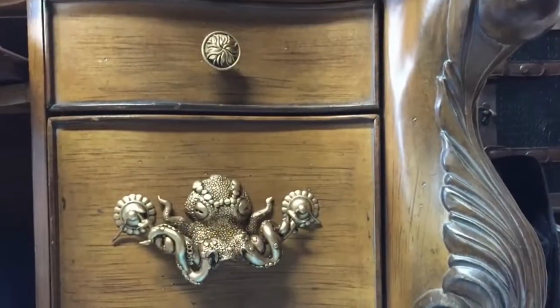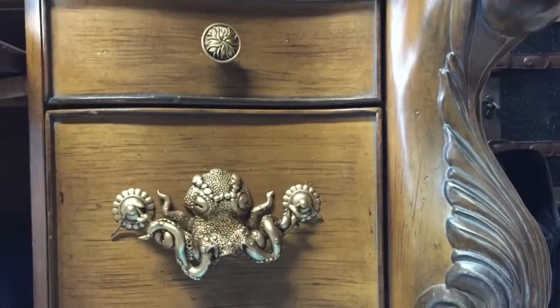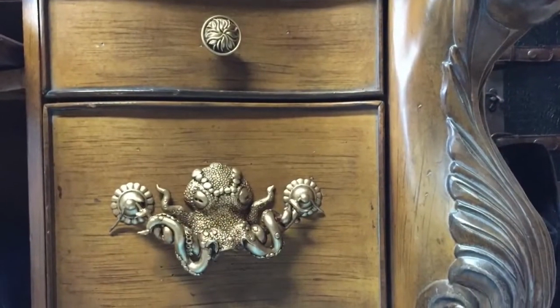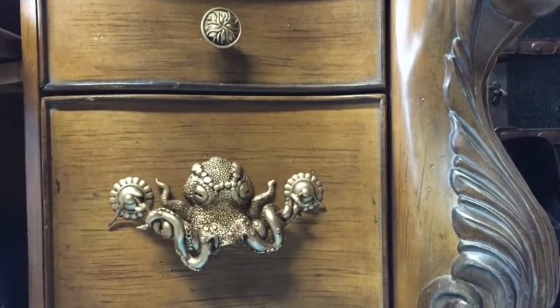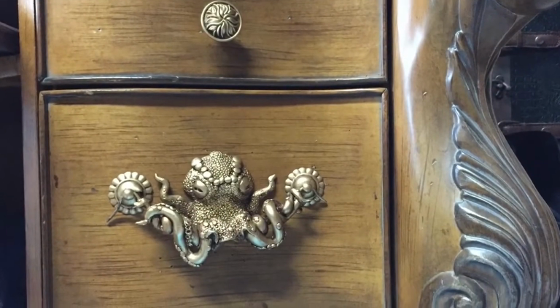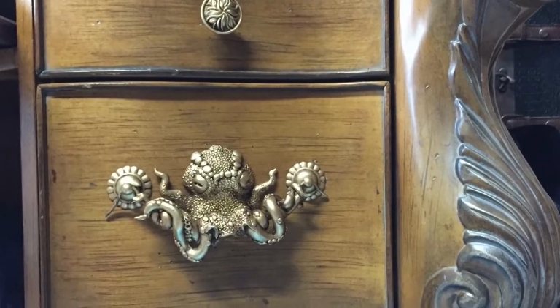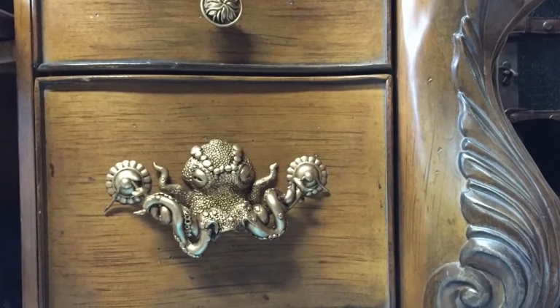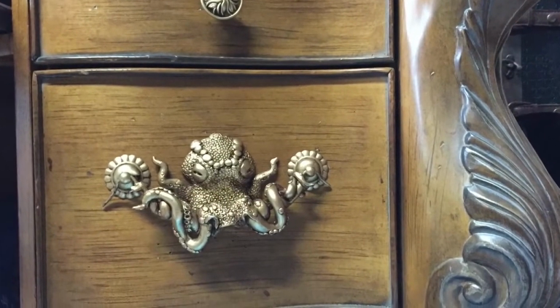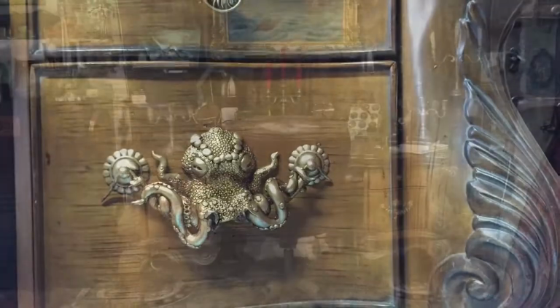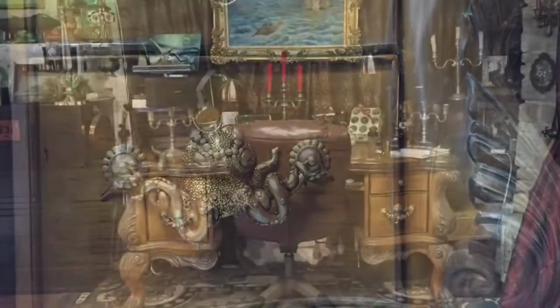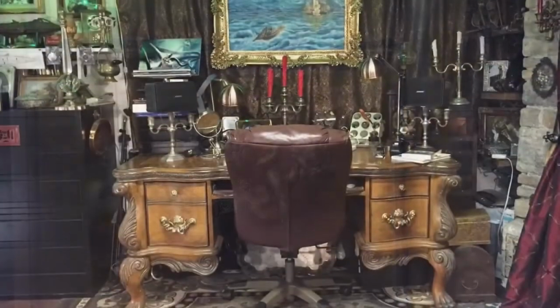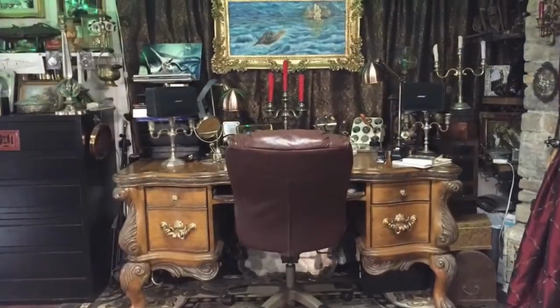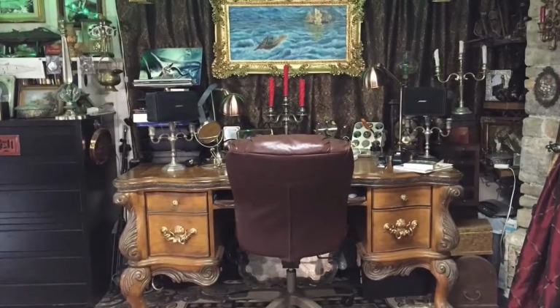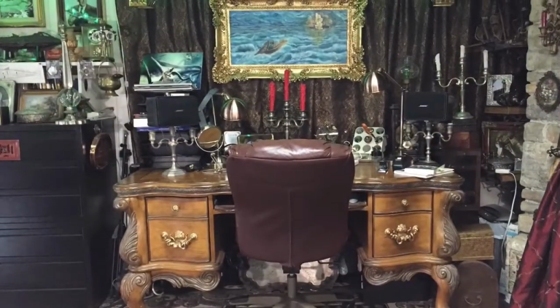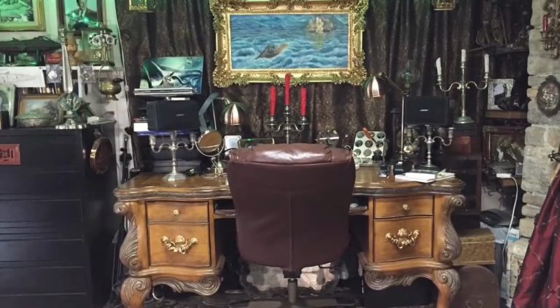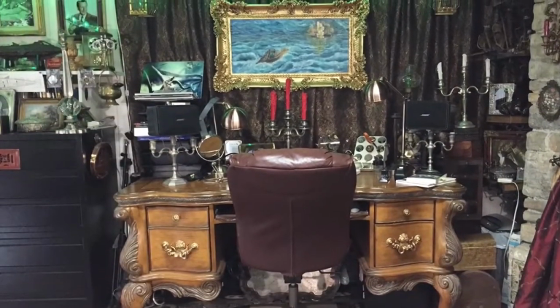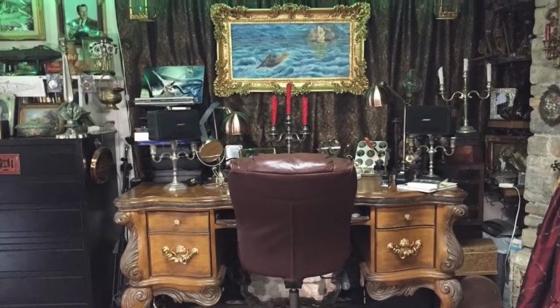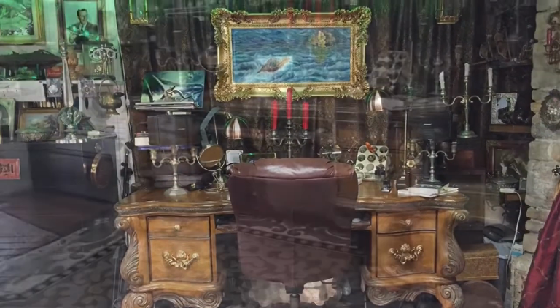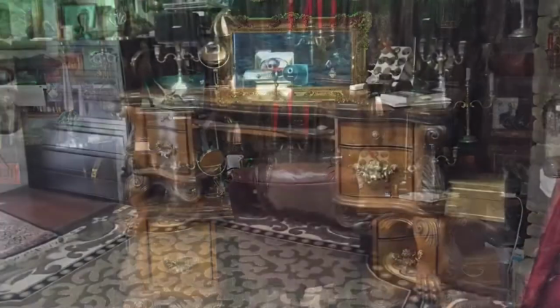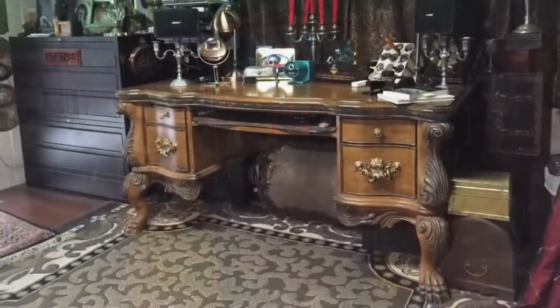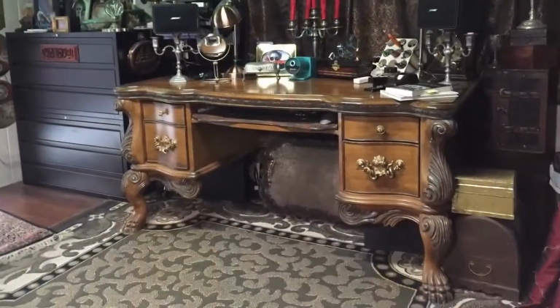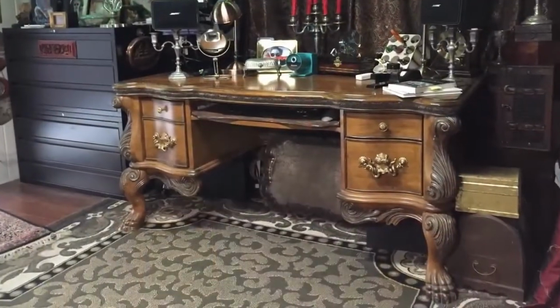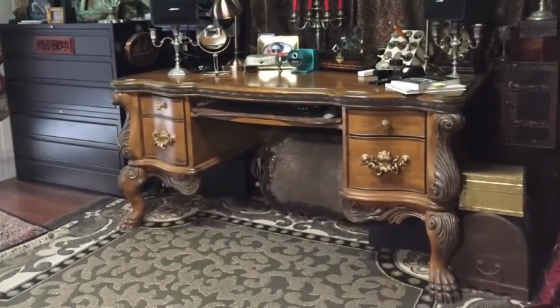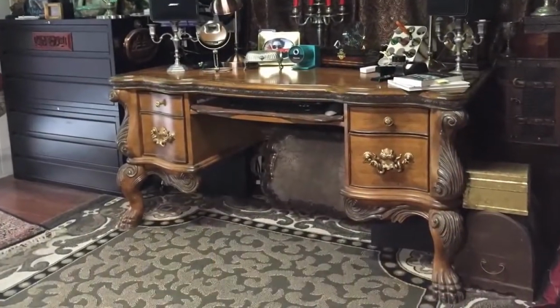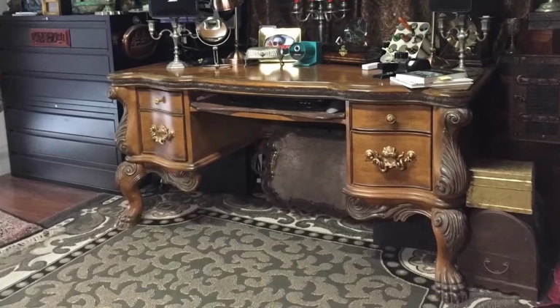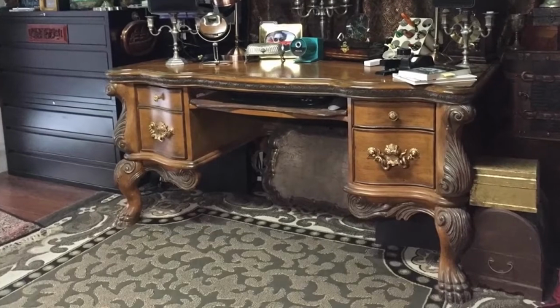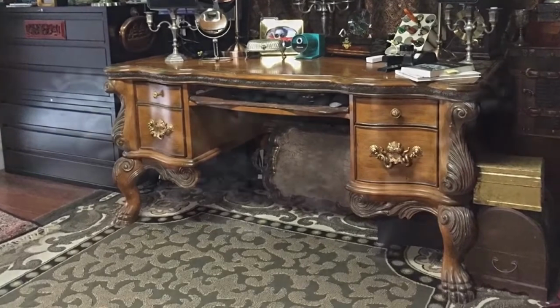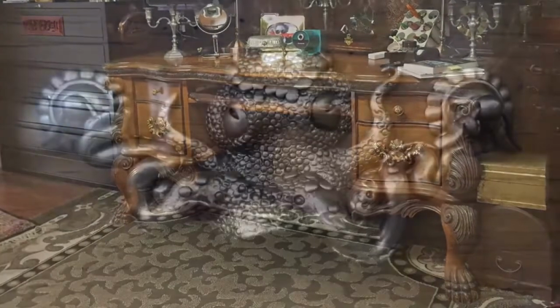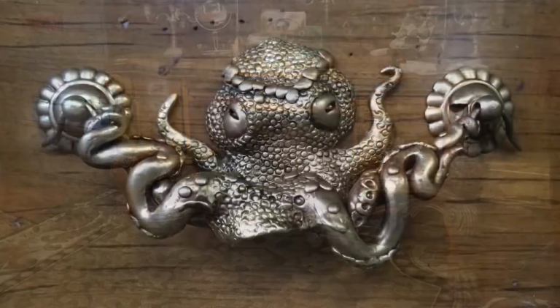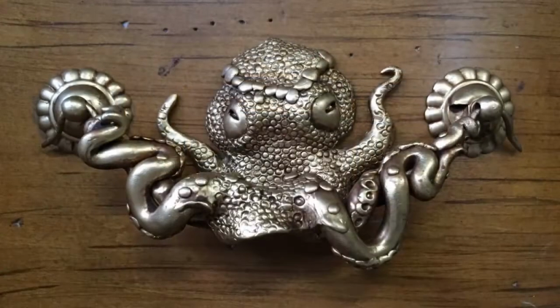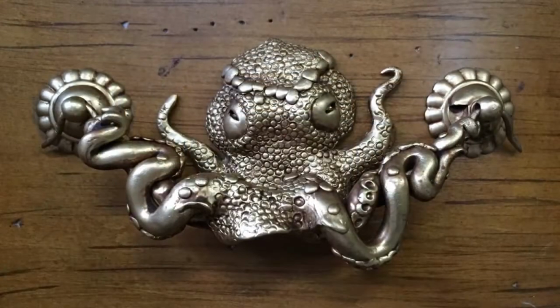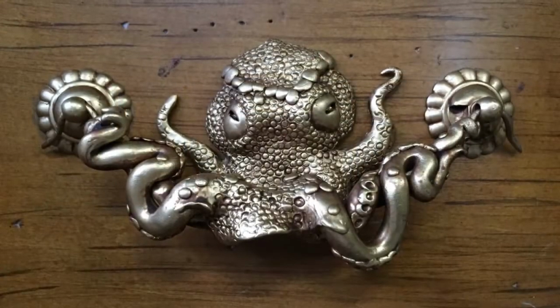Here they are going onto my desk. And this is now my workbench, computer work, and sketching area. These are my finished fantasy octopus drawer pulls in place.